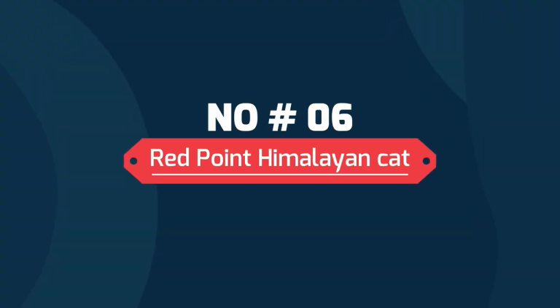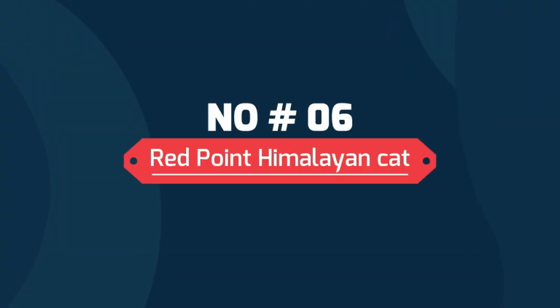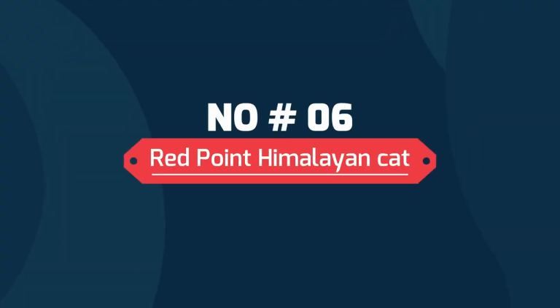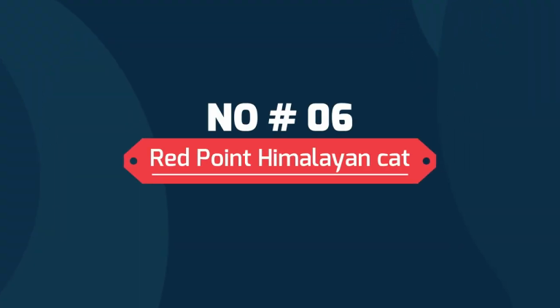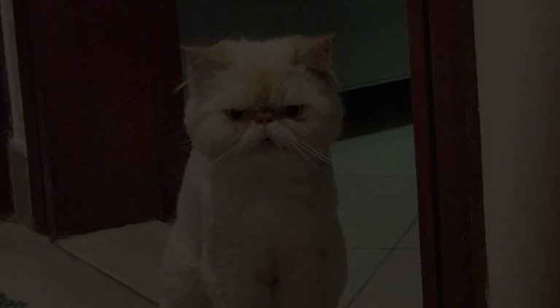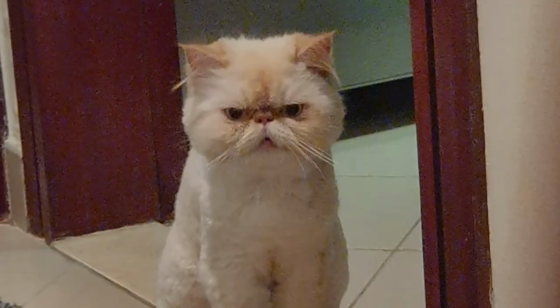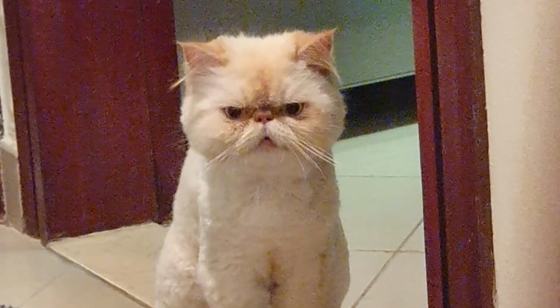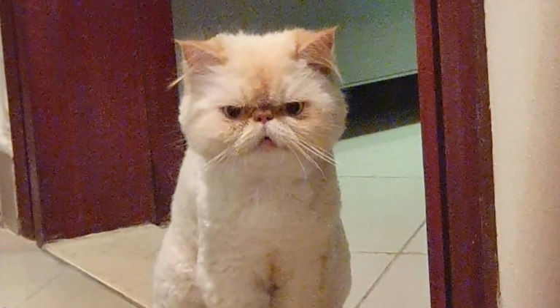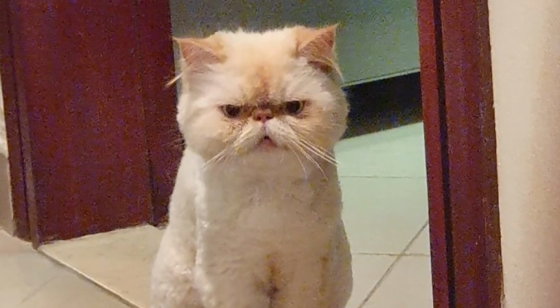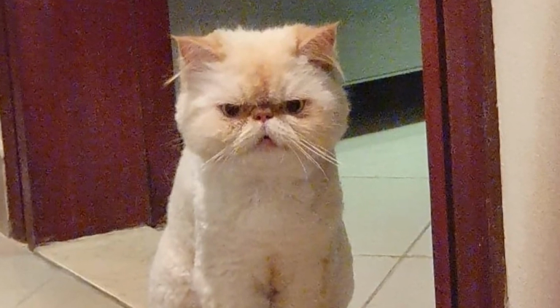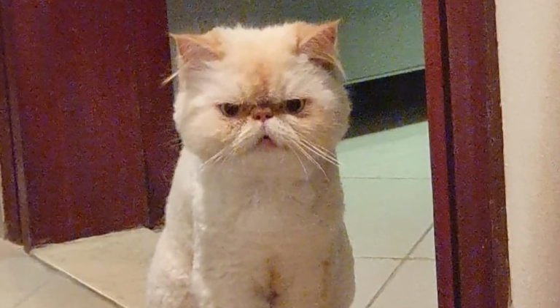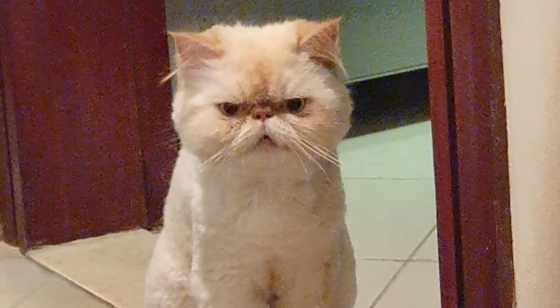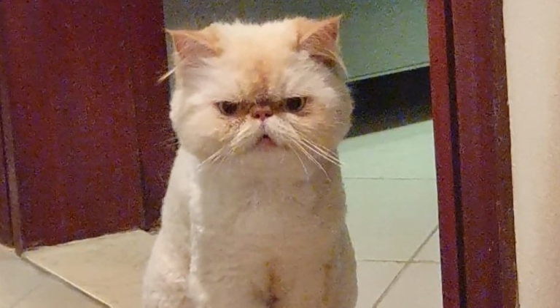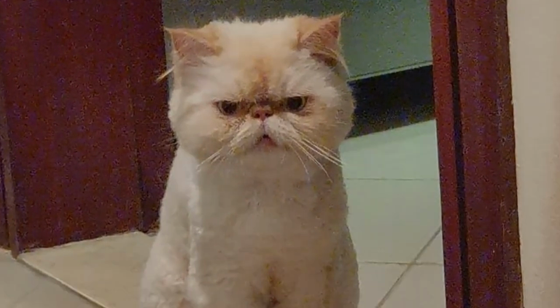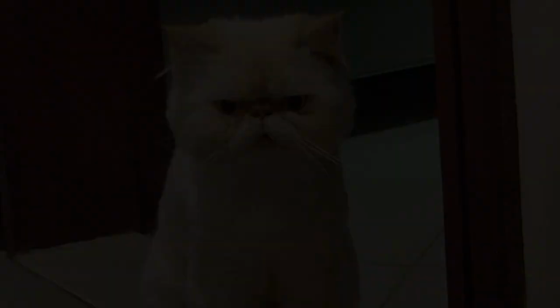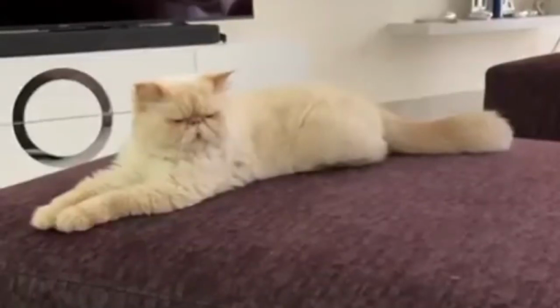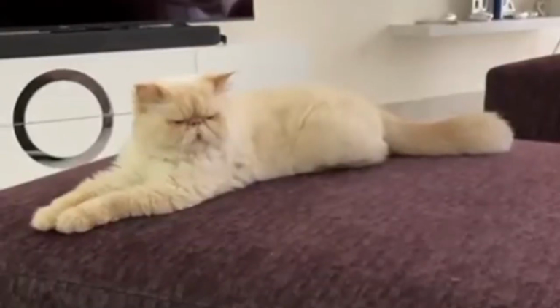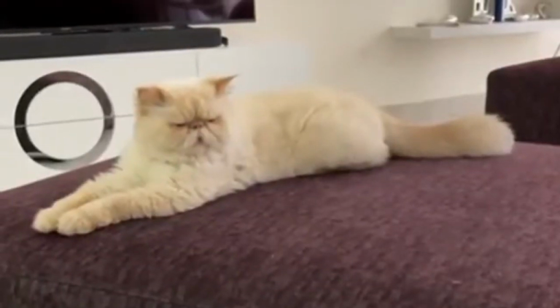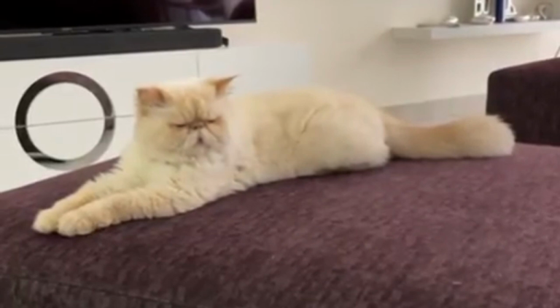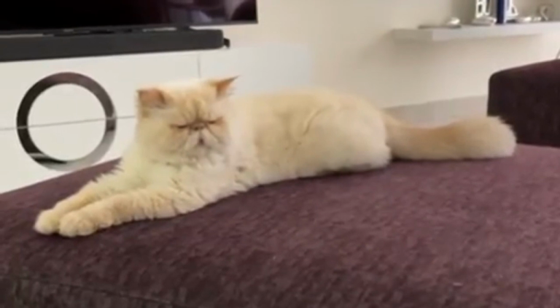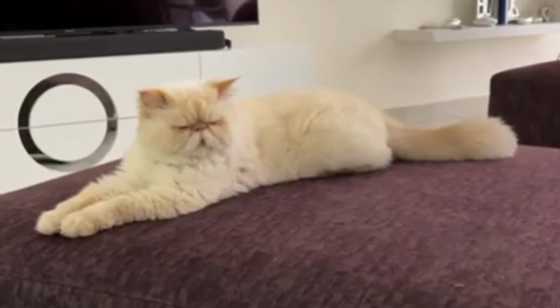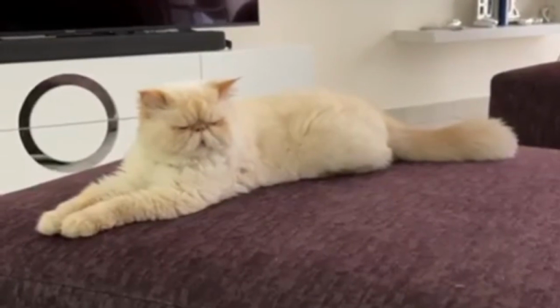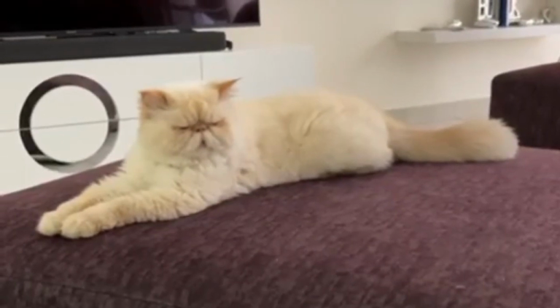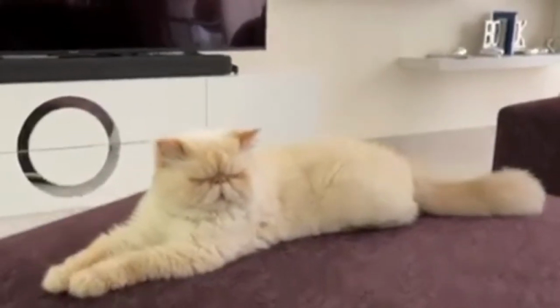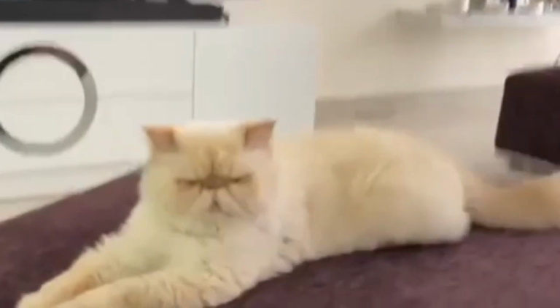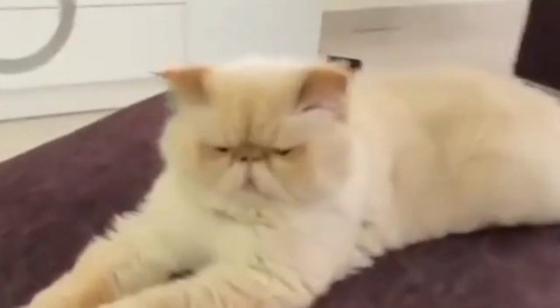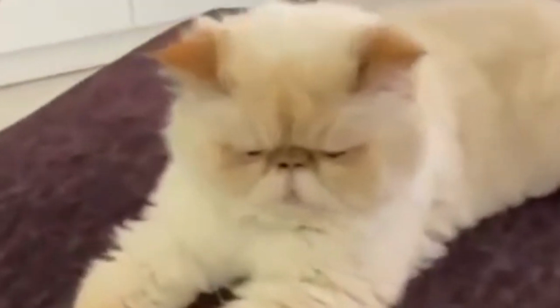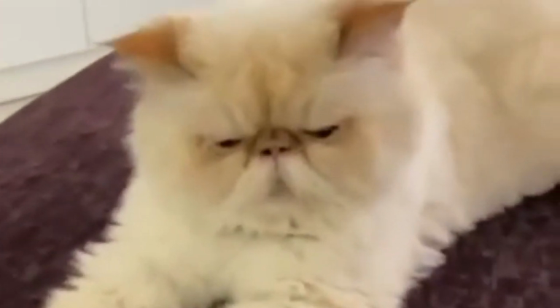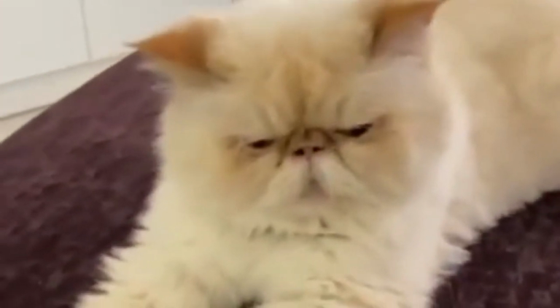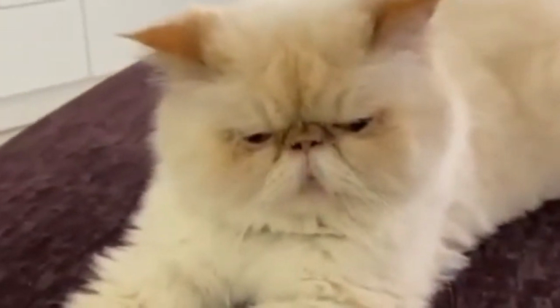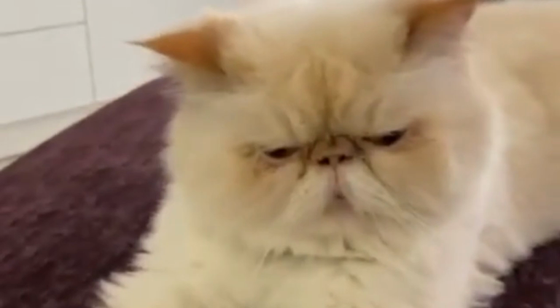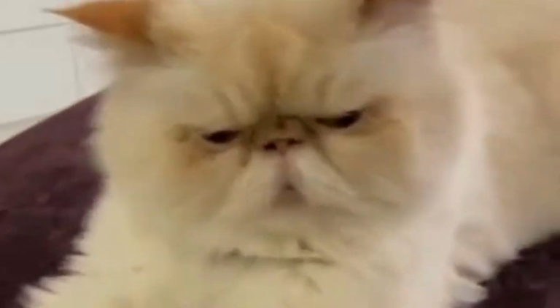Red Point Himalayan Cat. In fairy contrast to the blue point, the flame point Himalayan is all warm tones: creamy white body, deep blue eyes, orange or red points. Nose and paws are a lively coral pink, and eyes are a vivid marine blue.